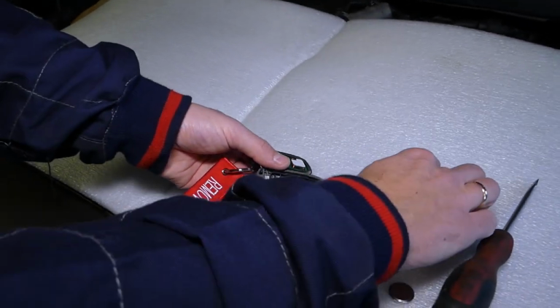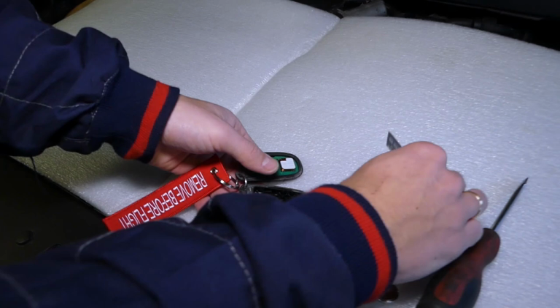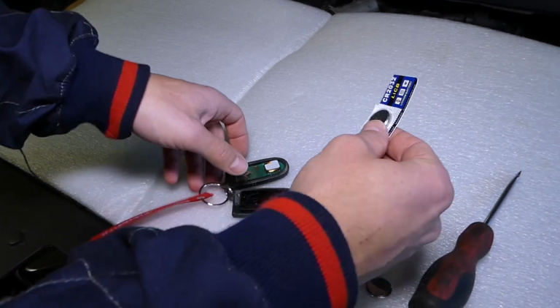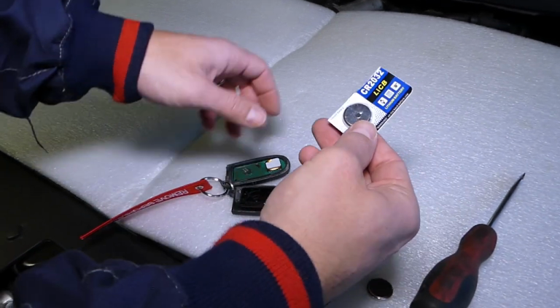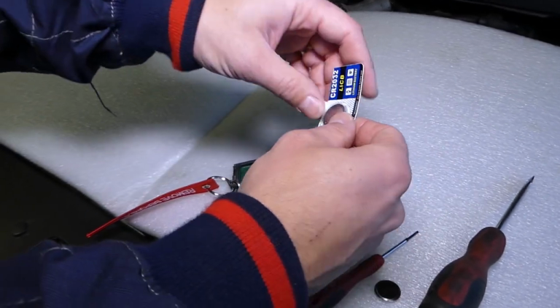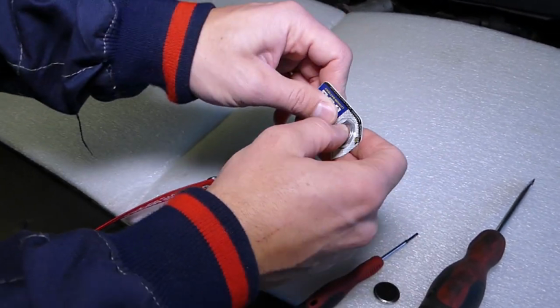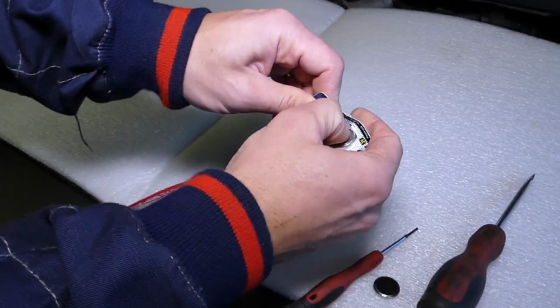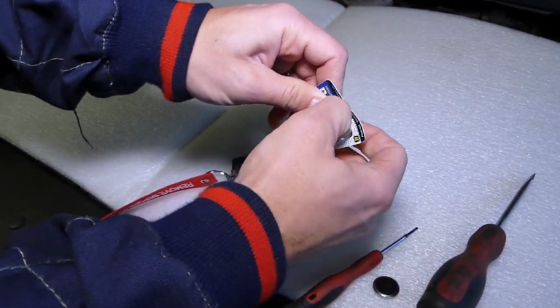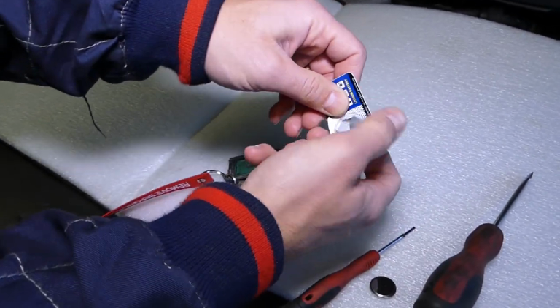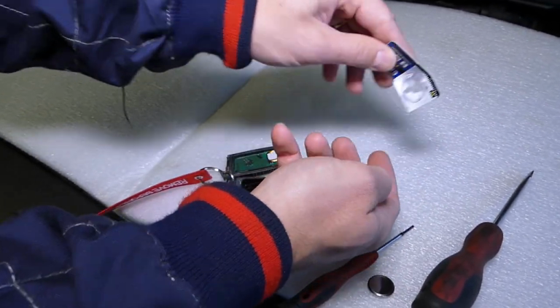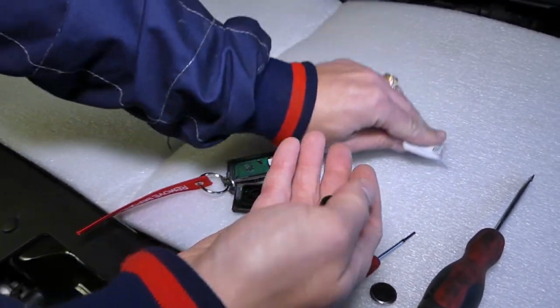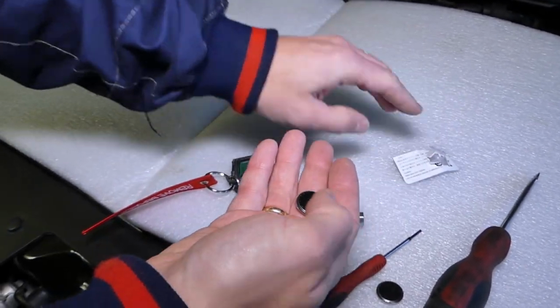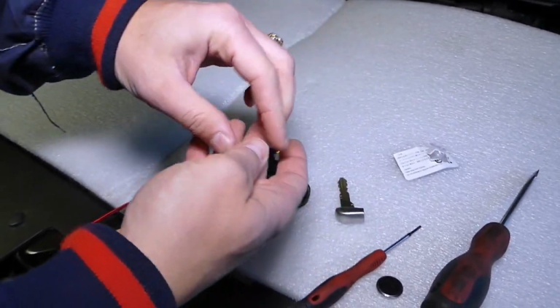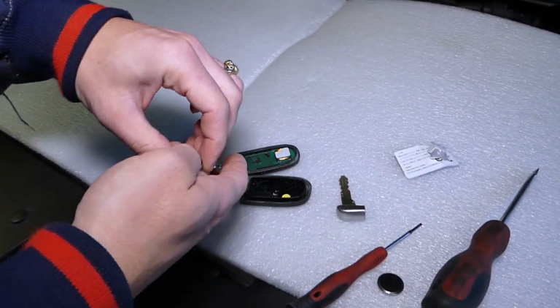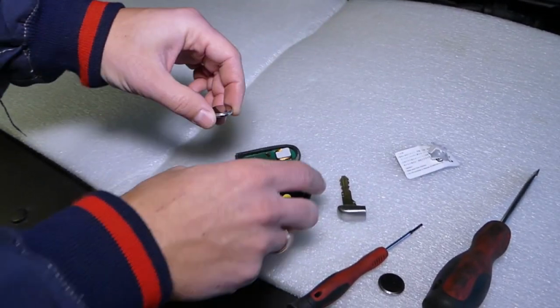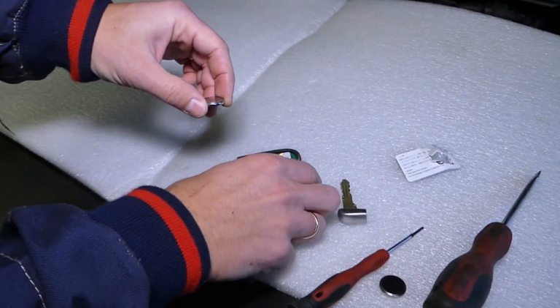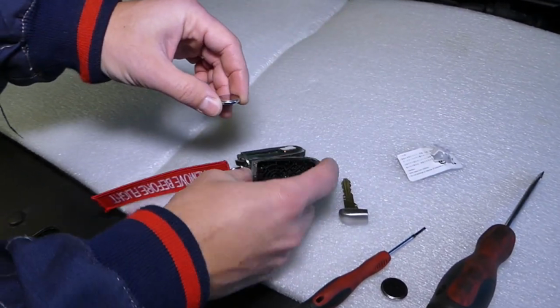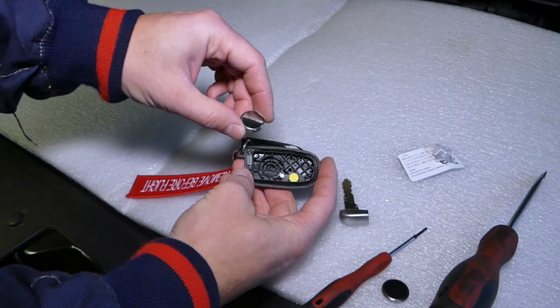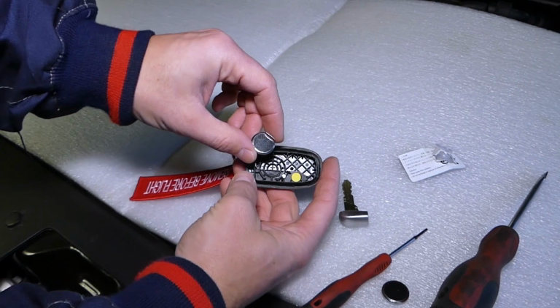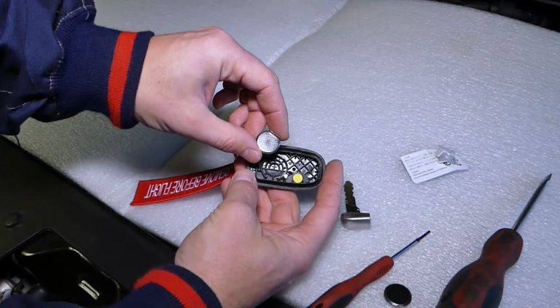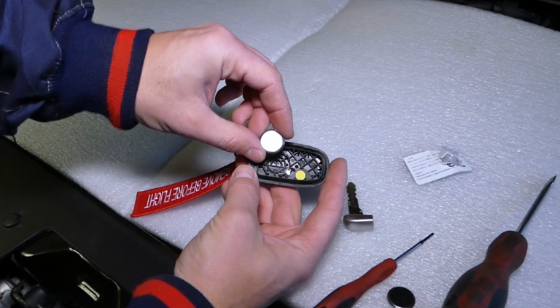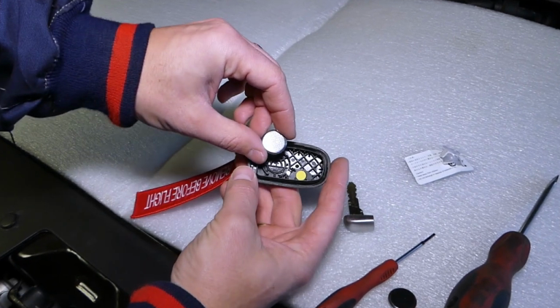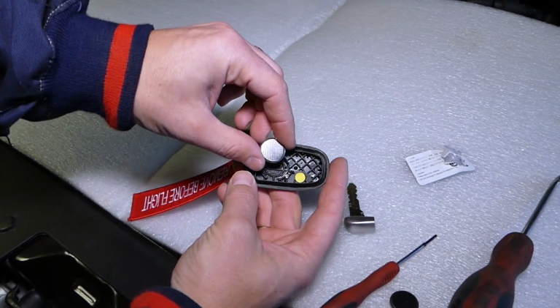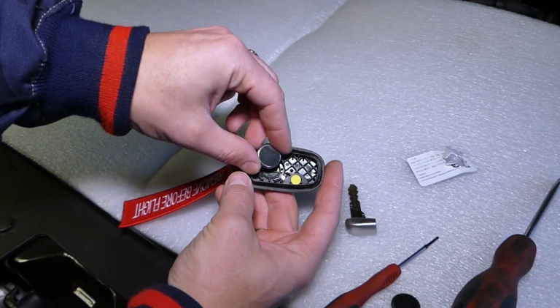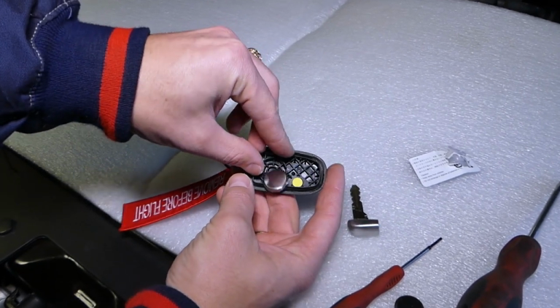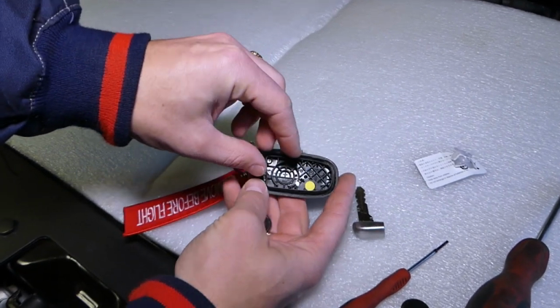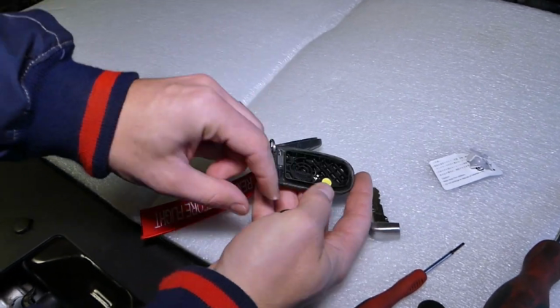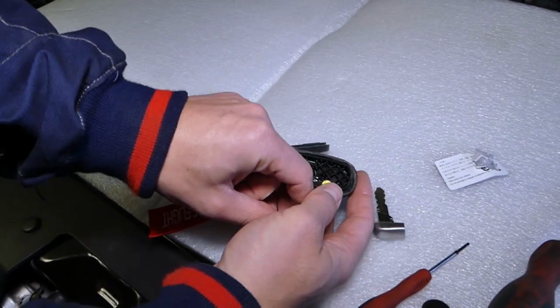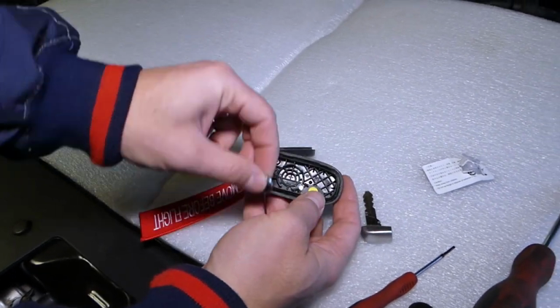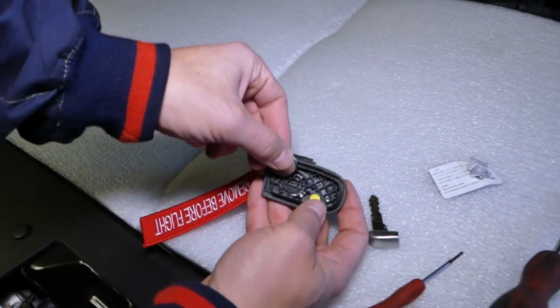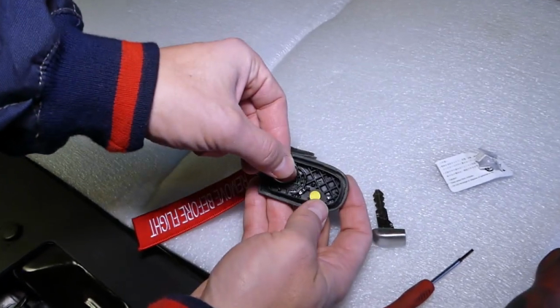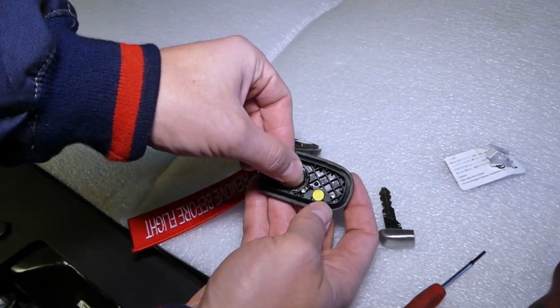Now I'm going to get the new battery. We'll install it the same way — the same way that we removed it.